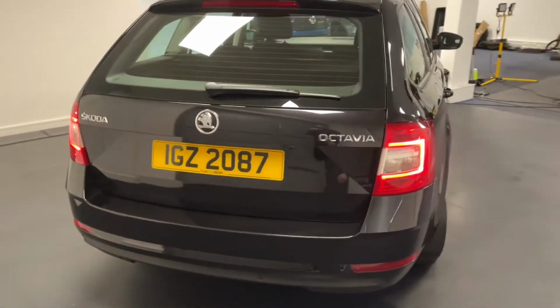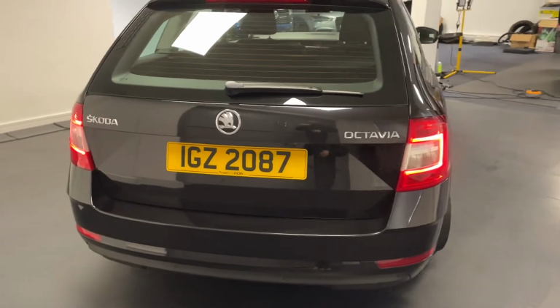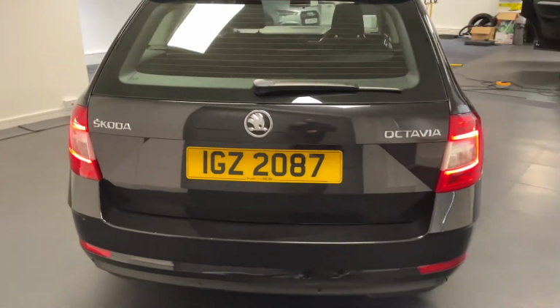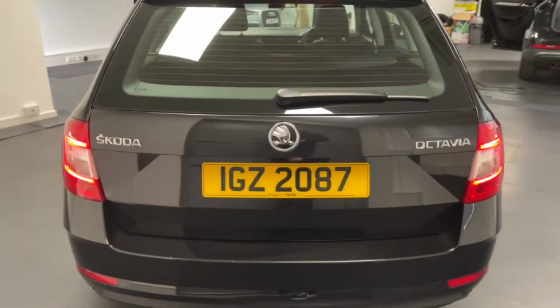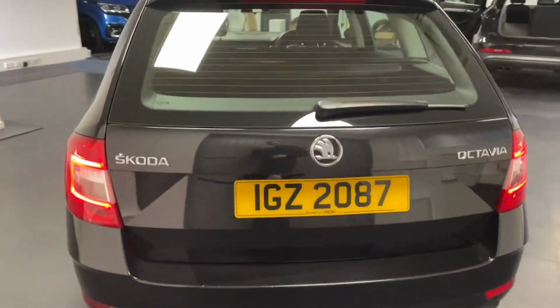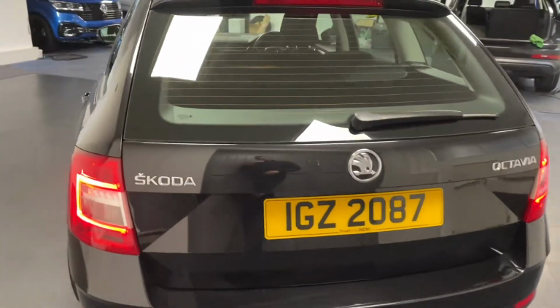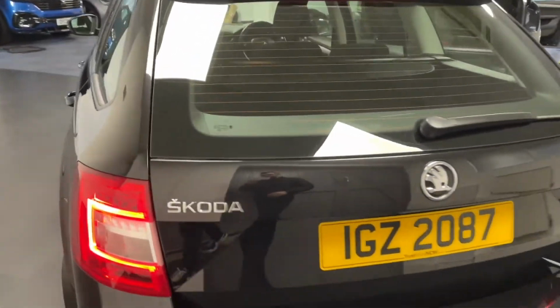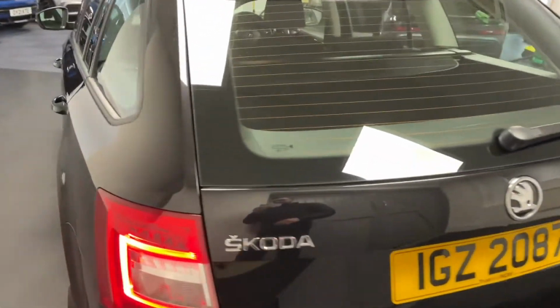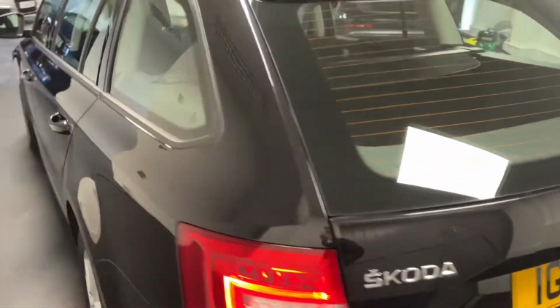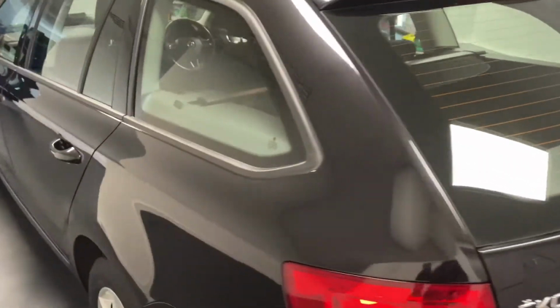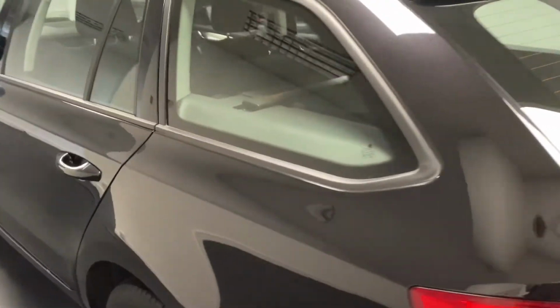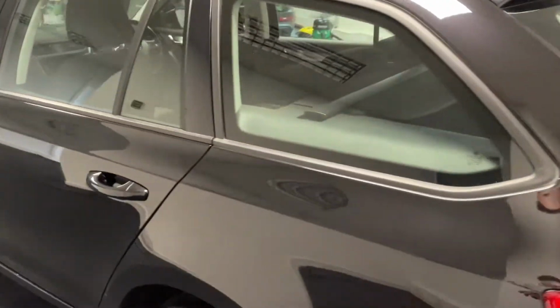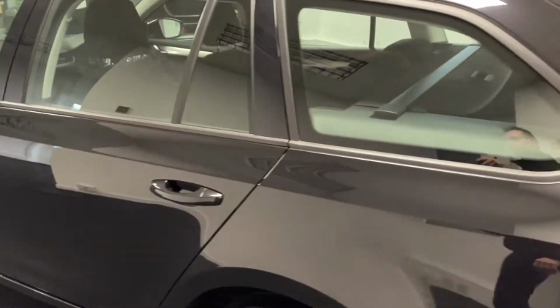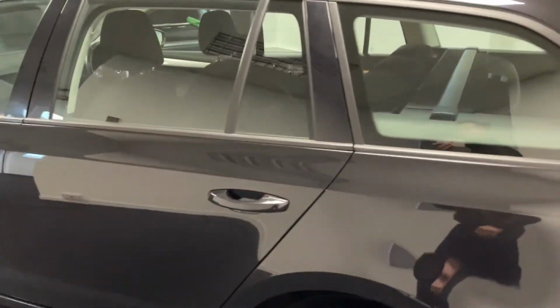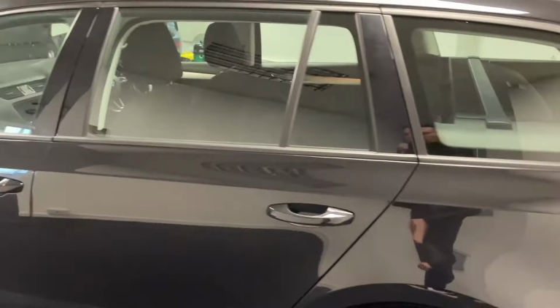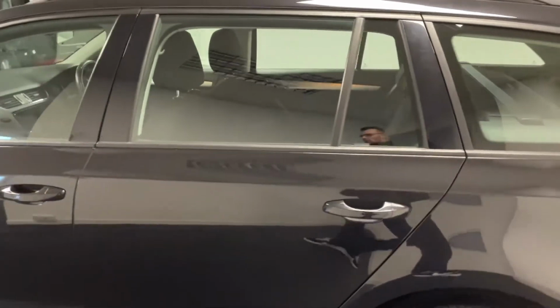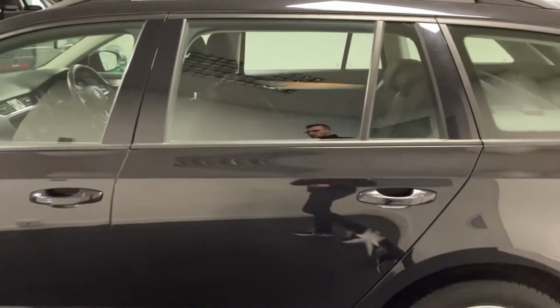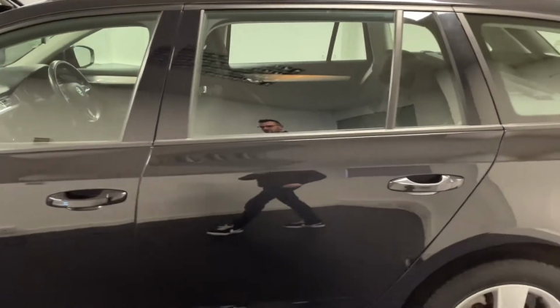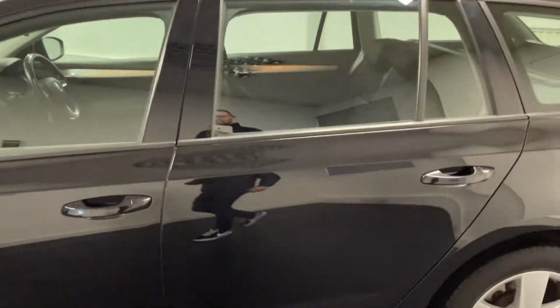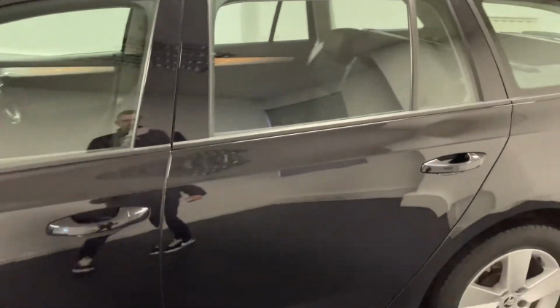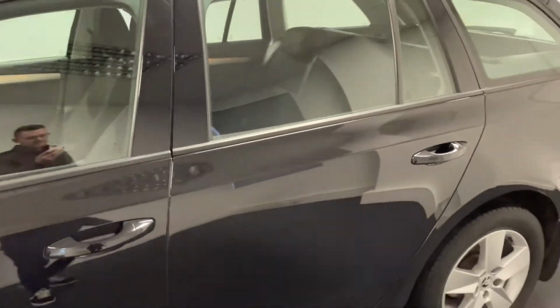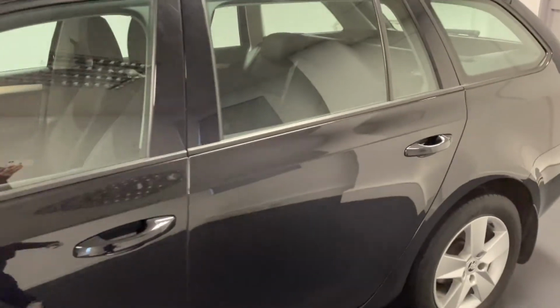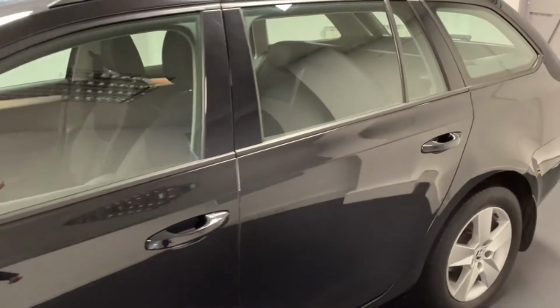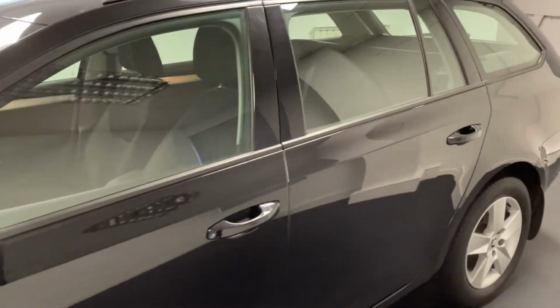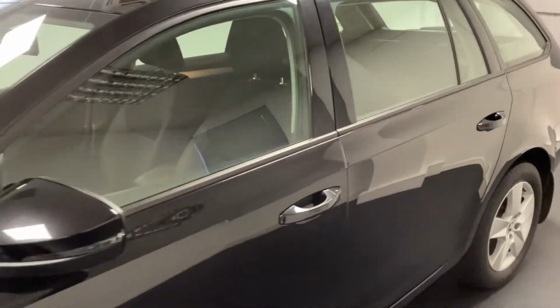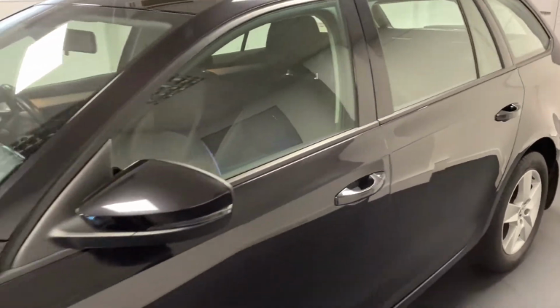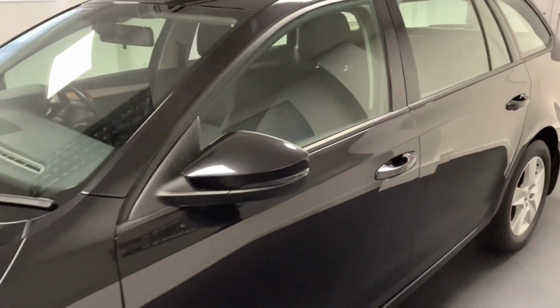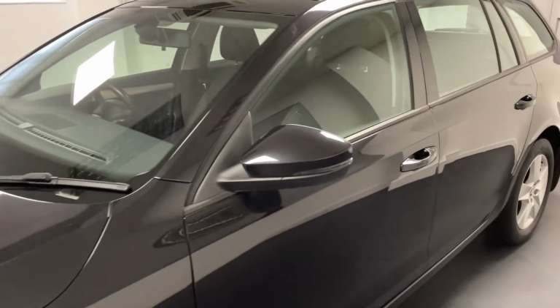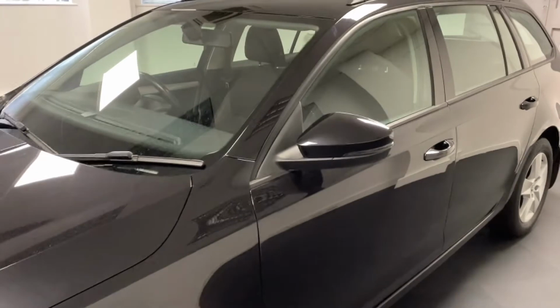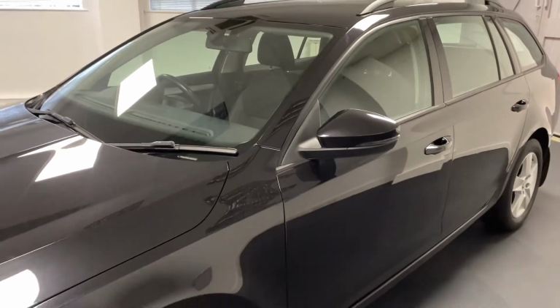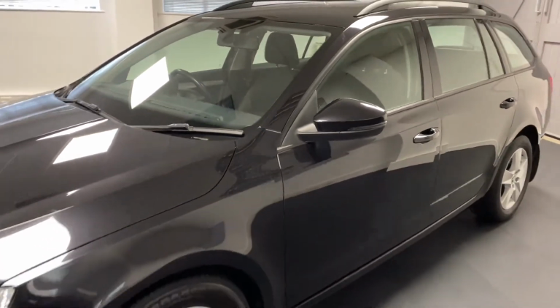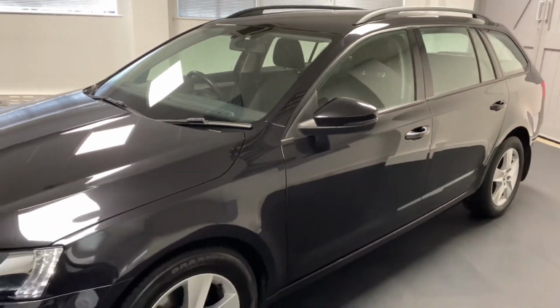These SEs come really well specified as standard. This particular one is powered by the 1.4 150 PS TFSI petrol engine and driven by the DSG automatic gearbox.